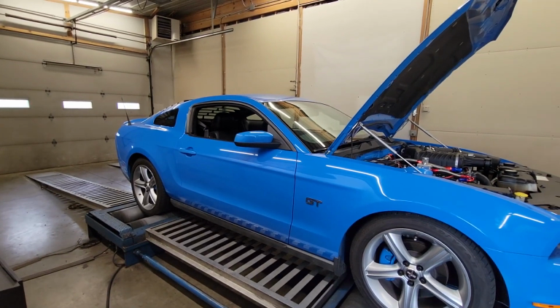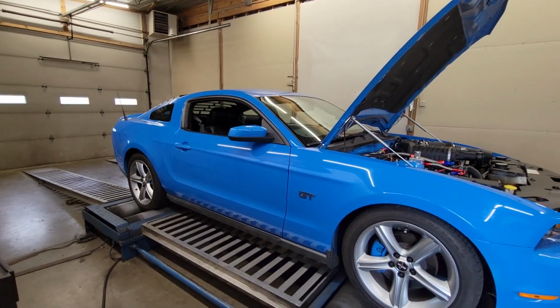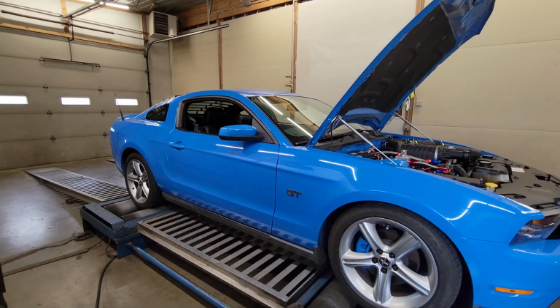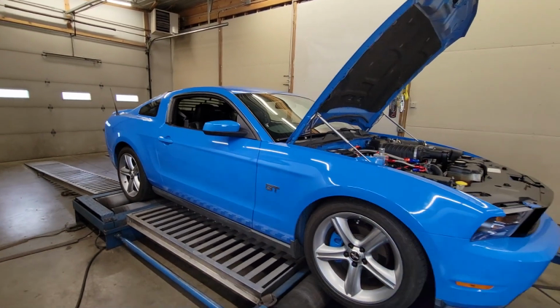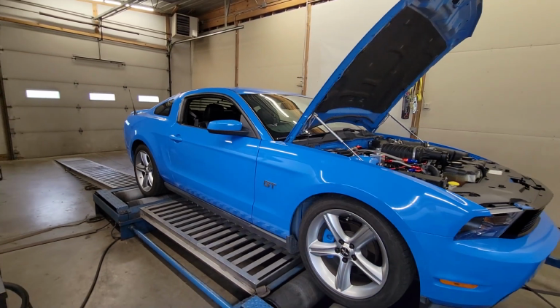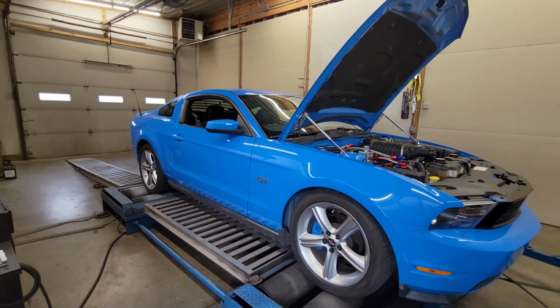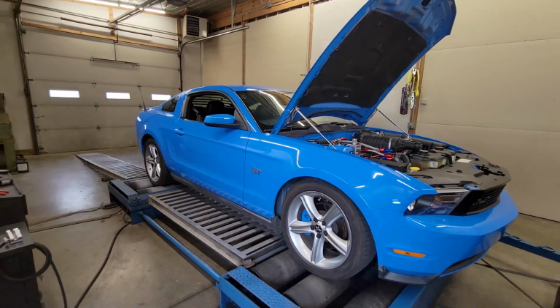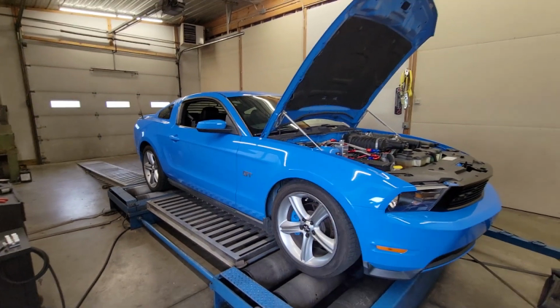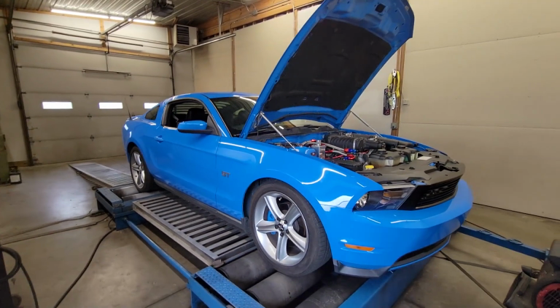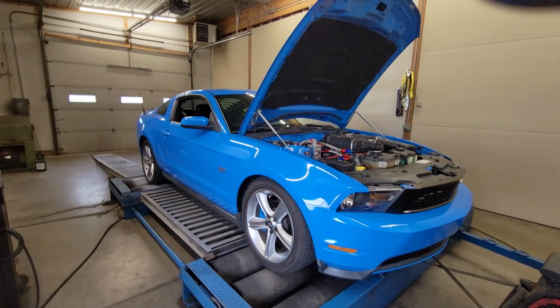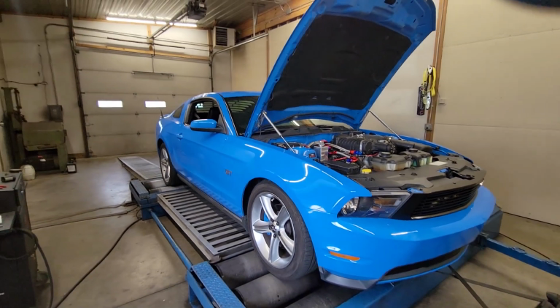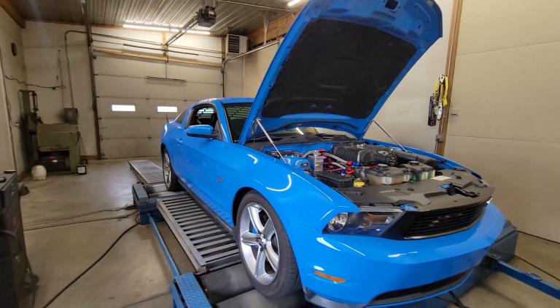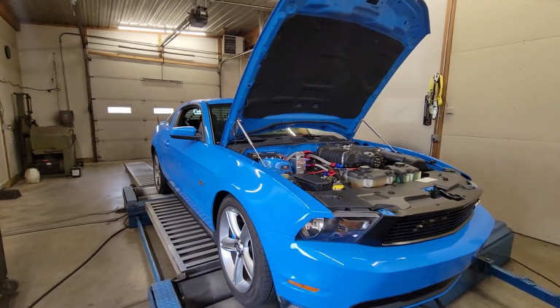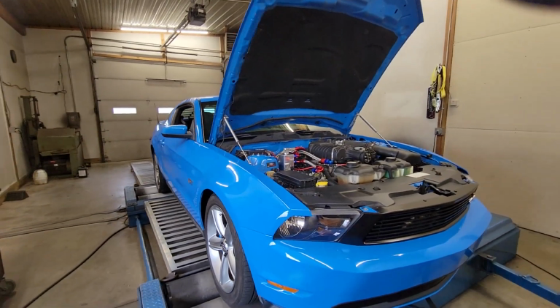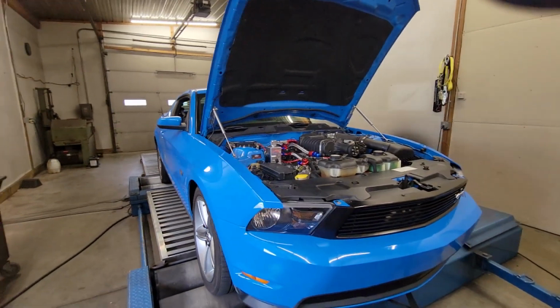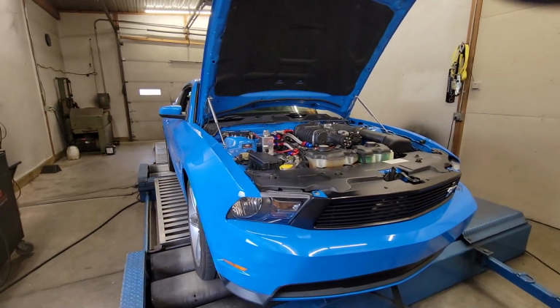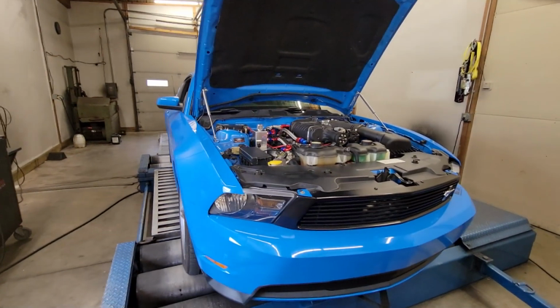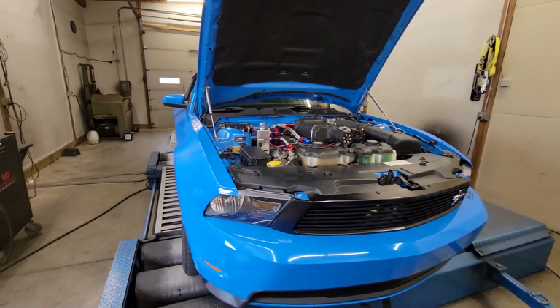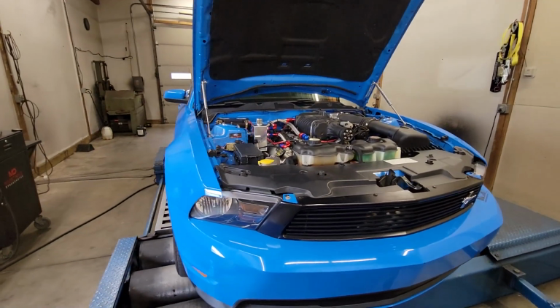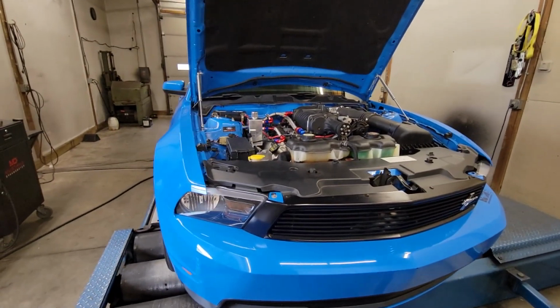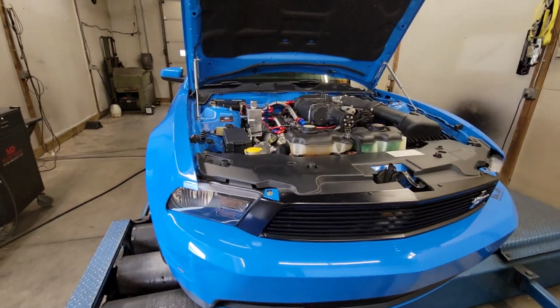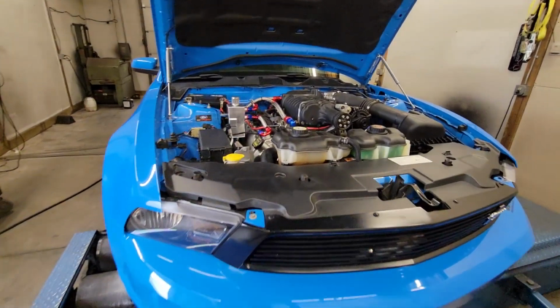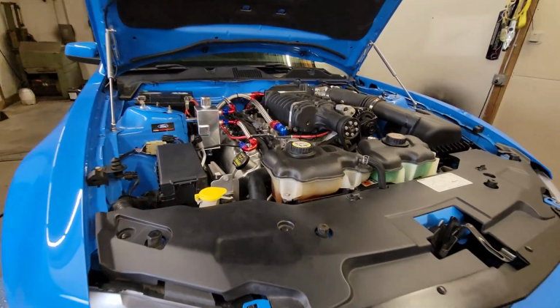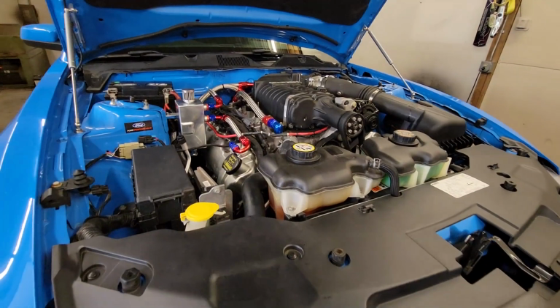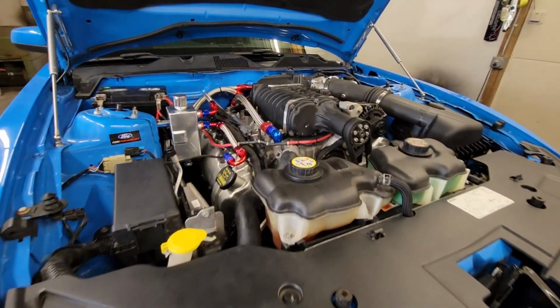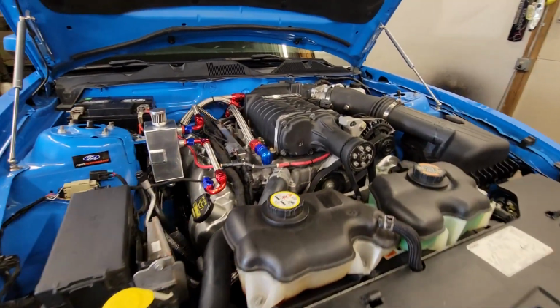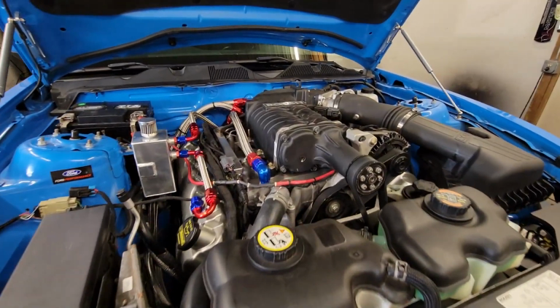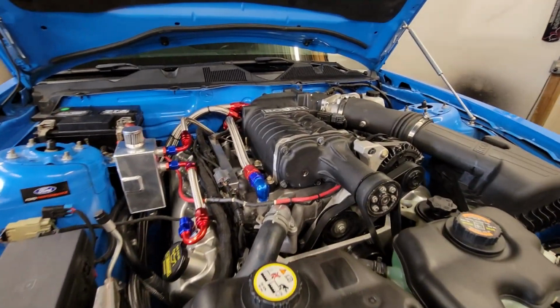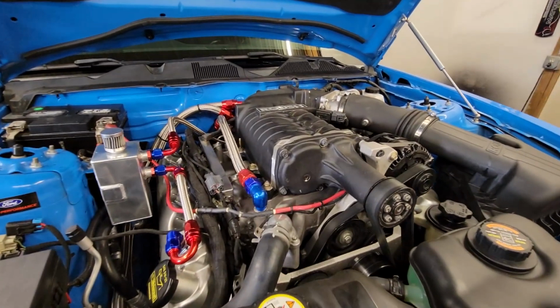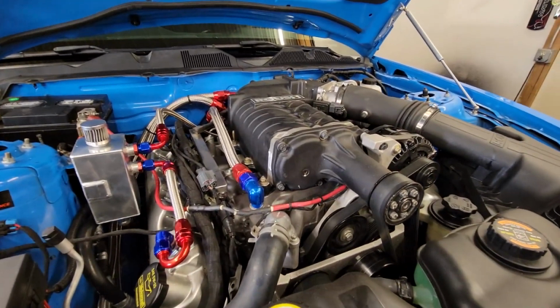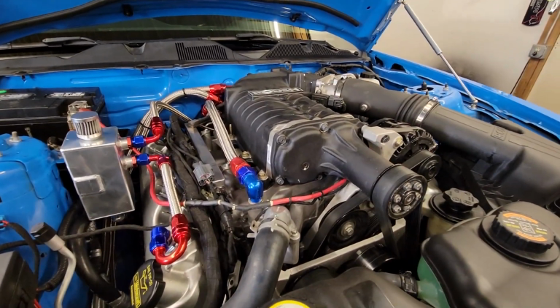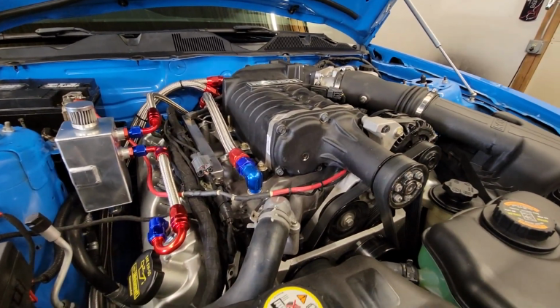What's going on guys? Today we're tuning in this 2010 Ford Mustang GT. It's a 4.6 three-valve car. This particular one has a 2.3 liter Roush supercharger setup.